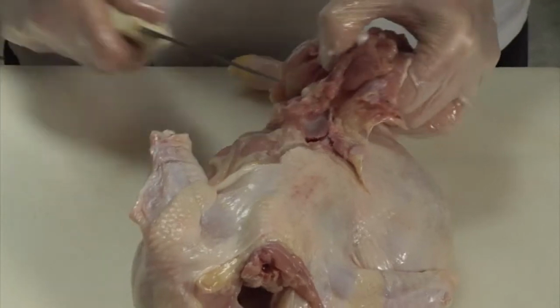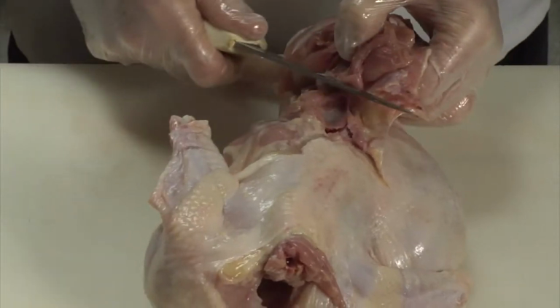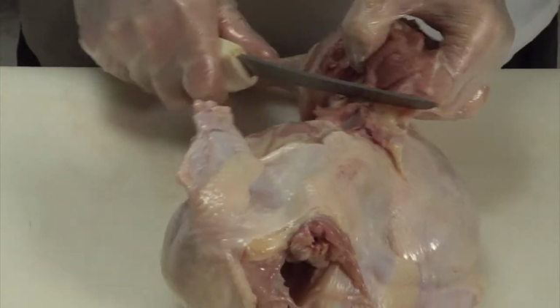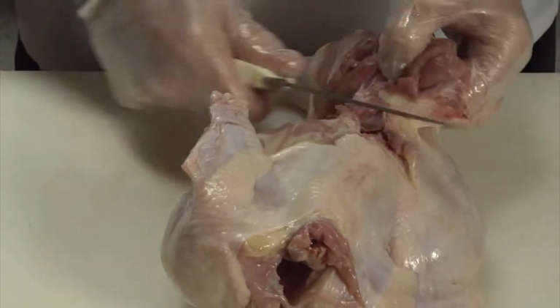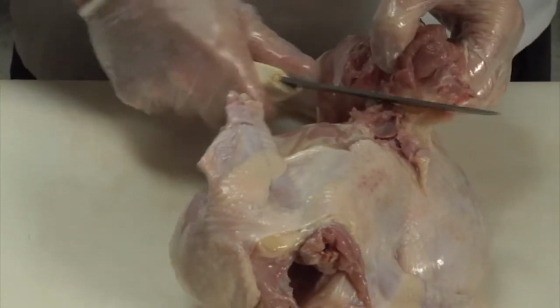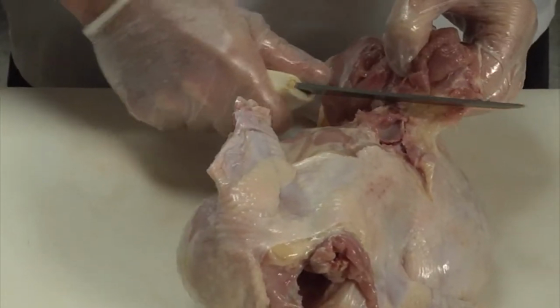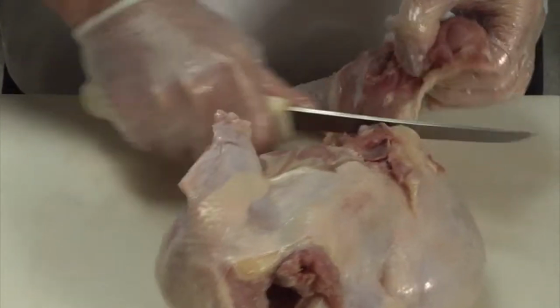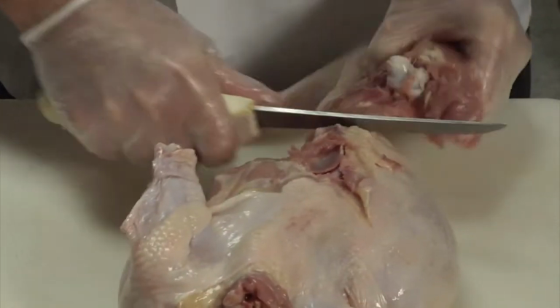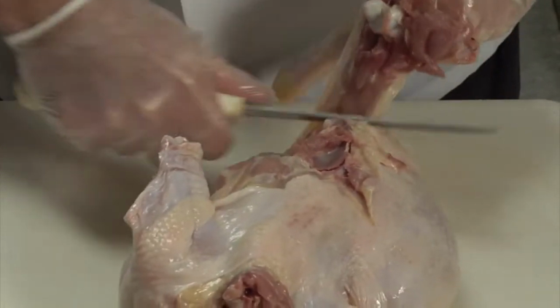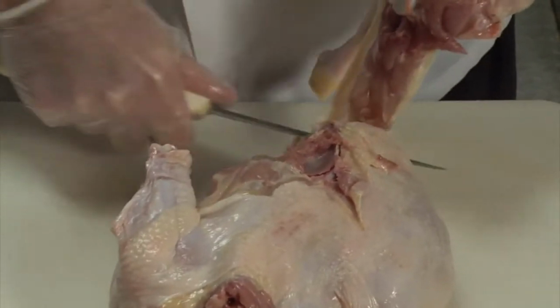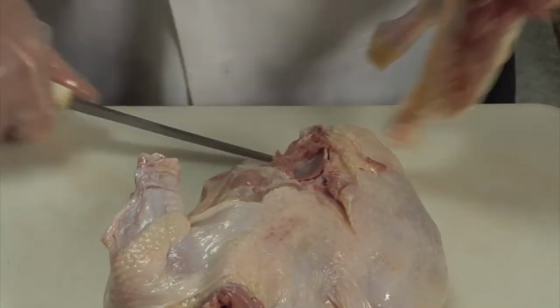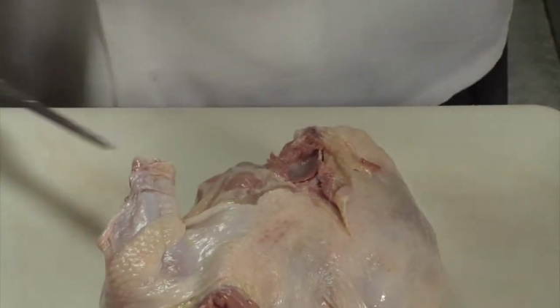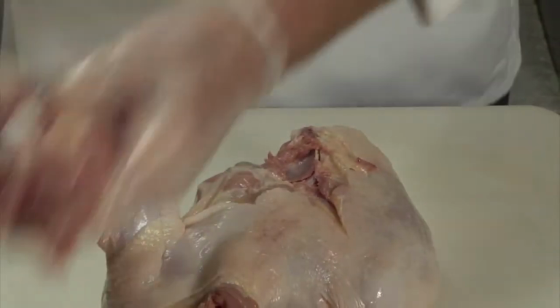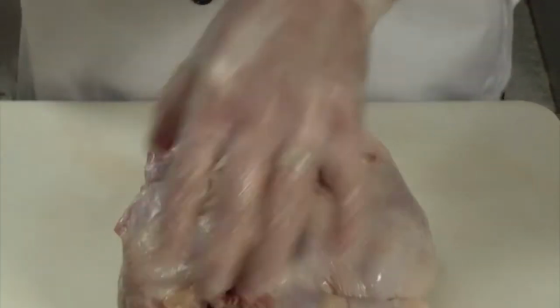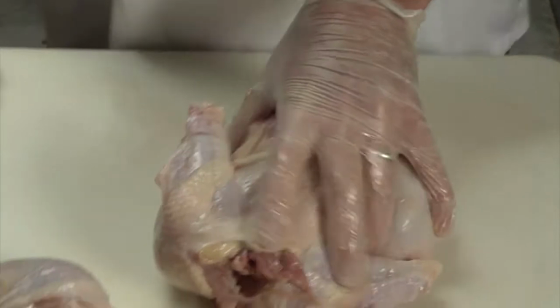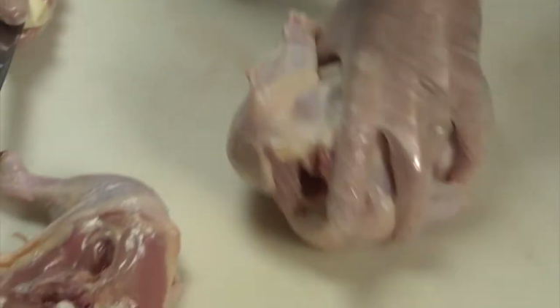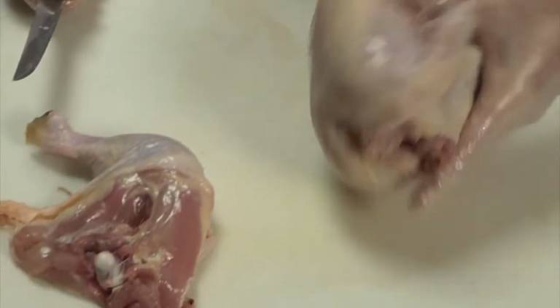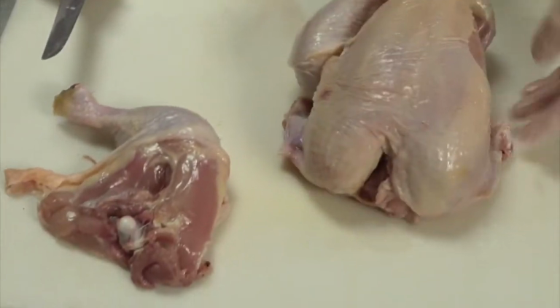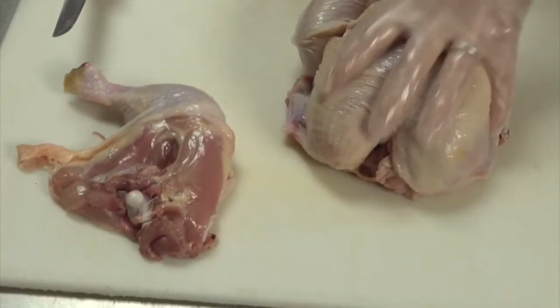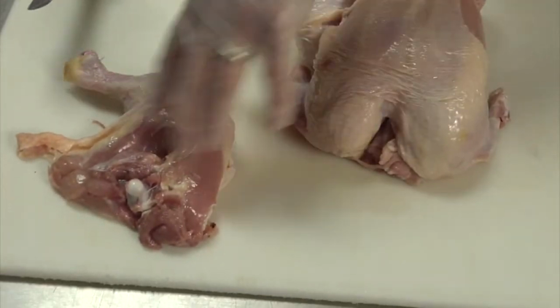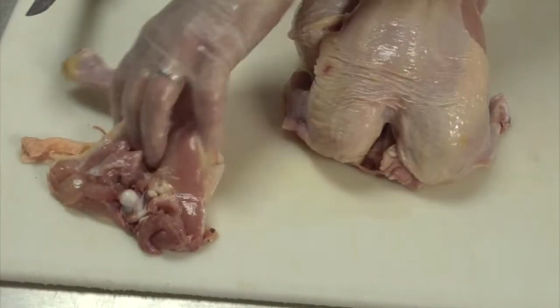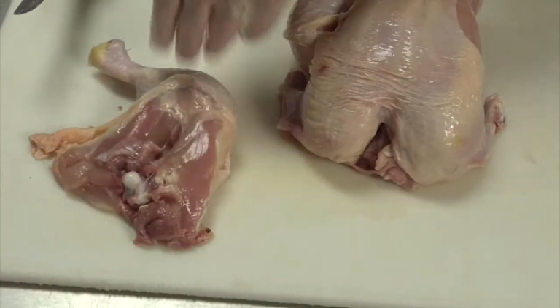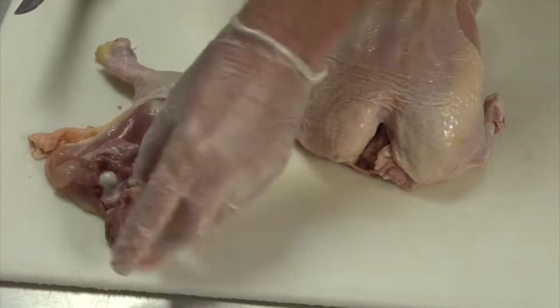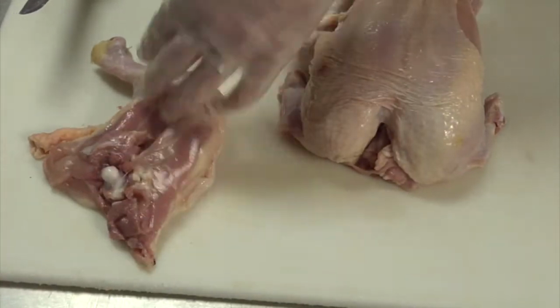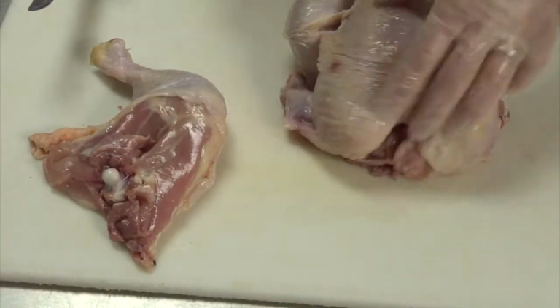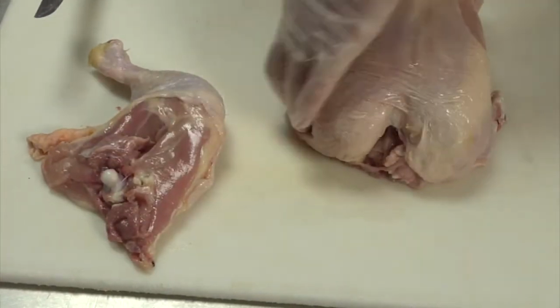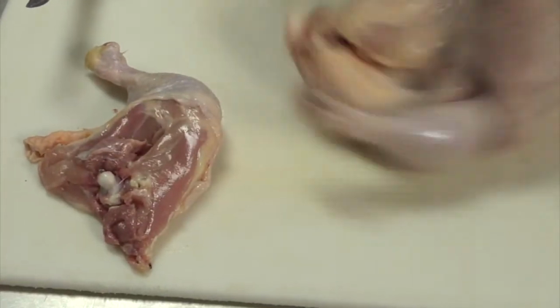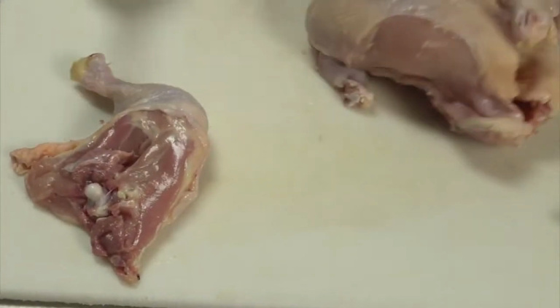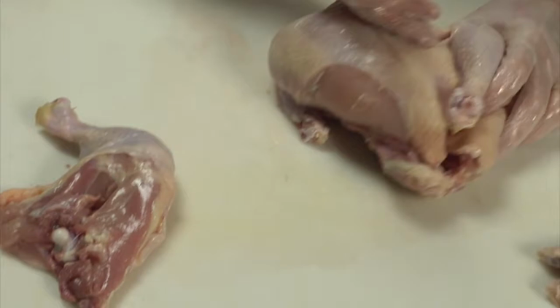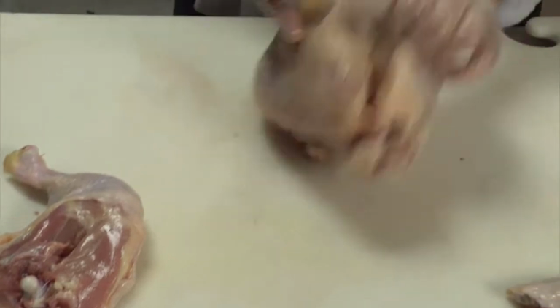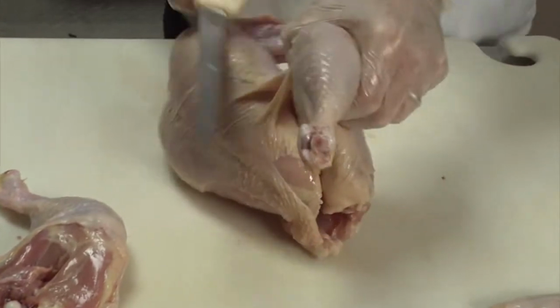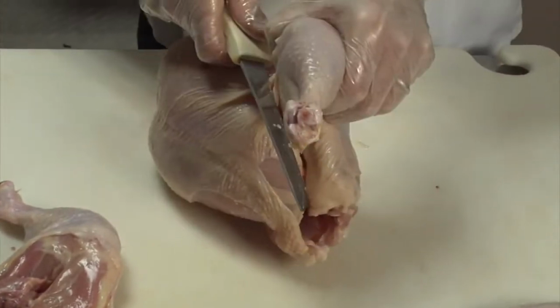So instead of leaving it behind — which is fine, because you can use the bones you have left to make fresh chicken stock — there's your leg. Just repeat the same thing on the other side.